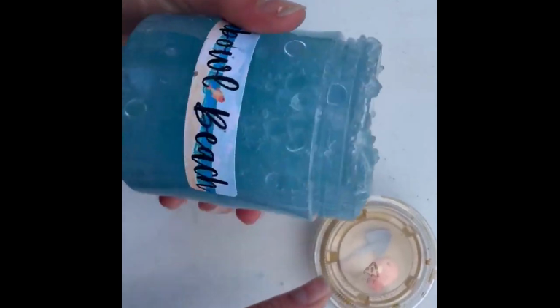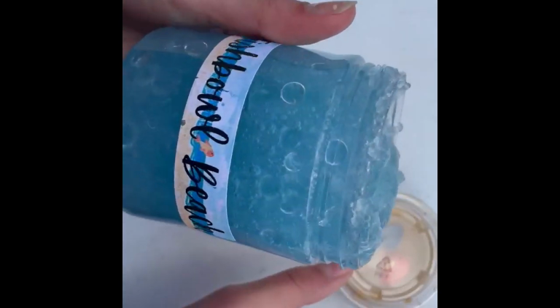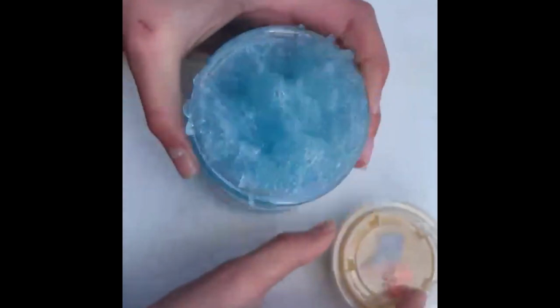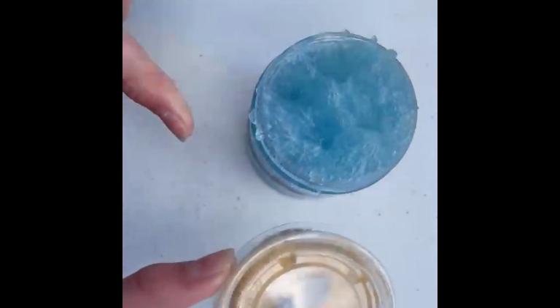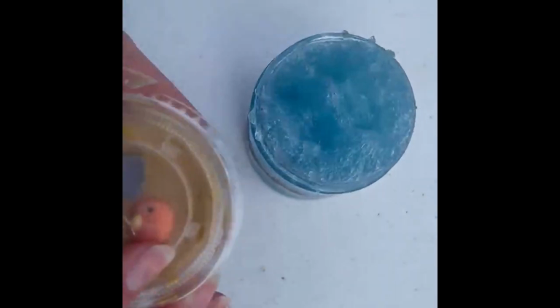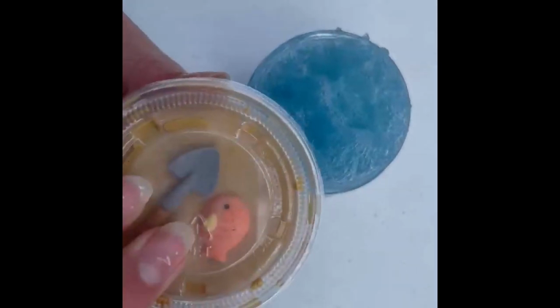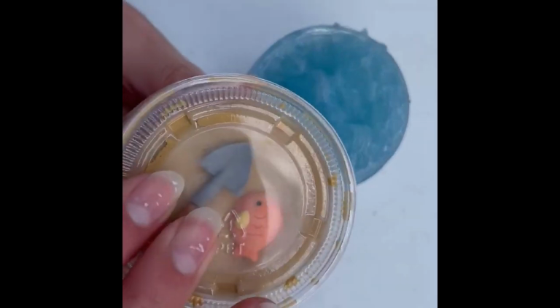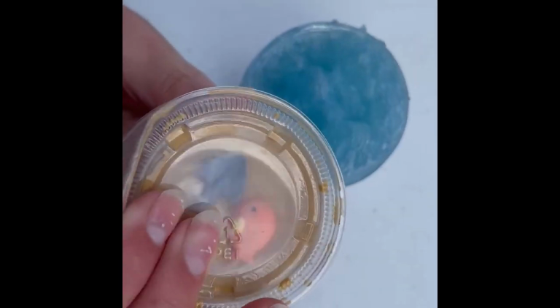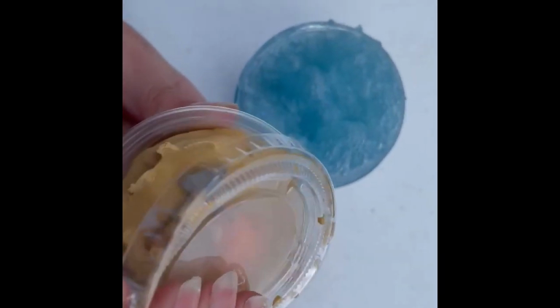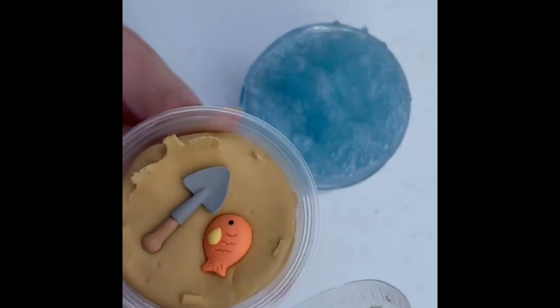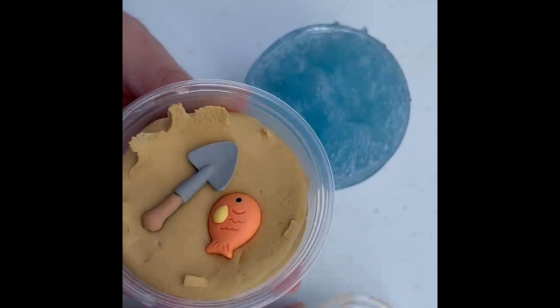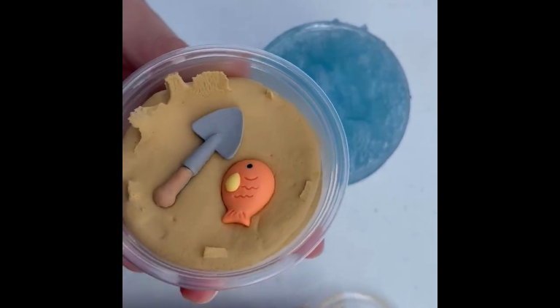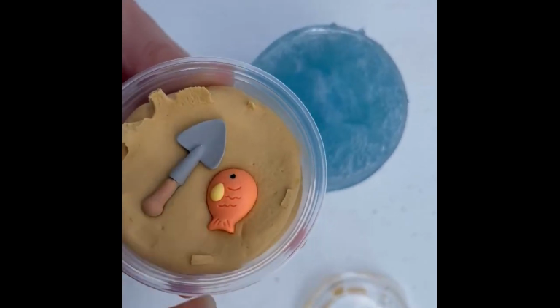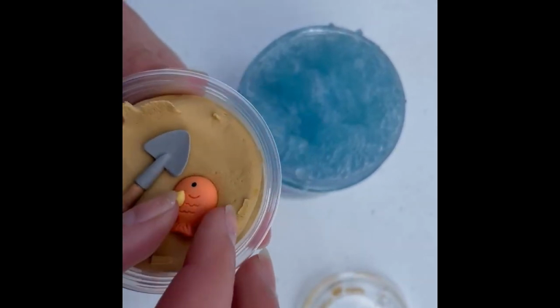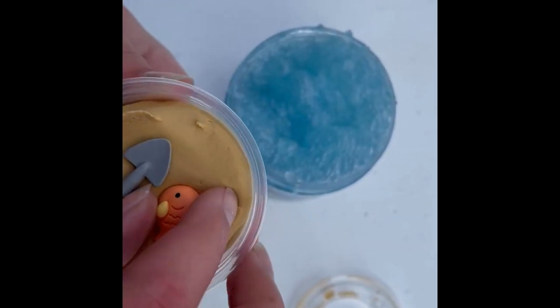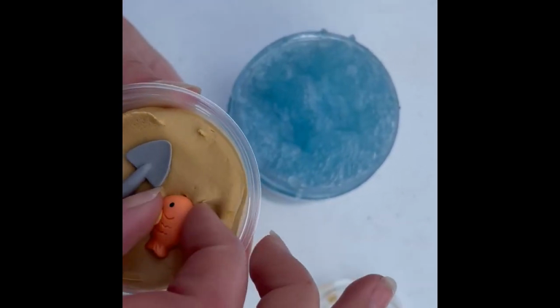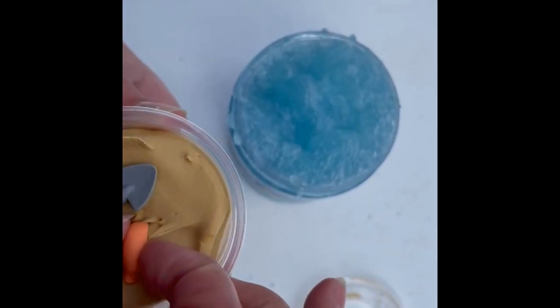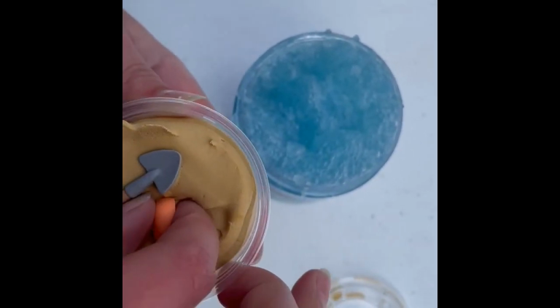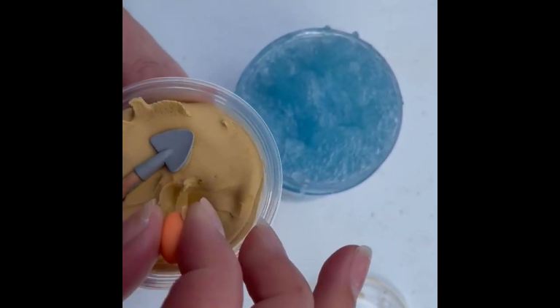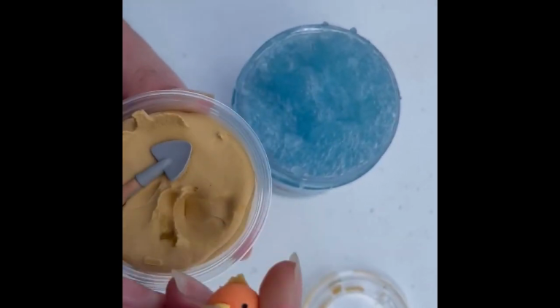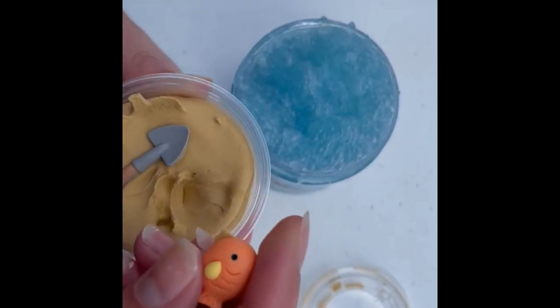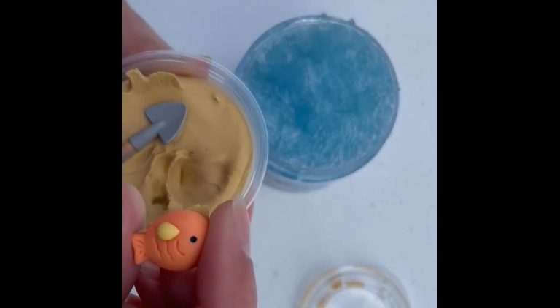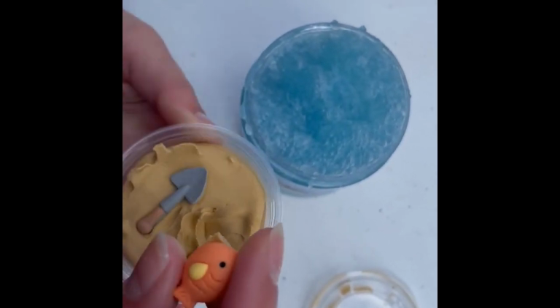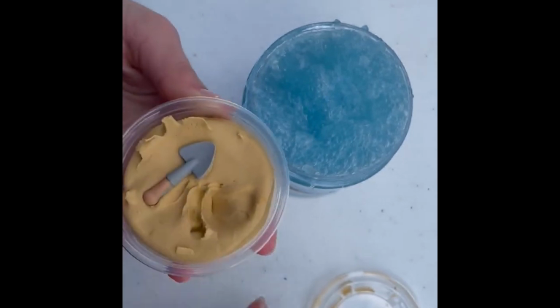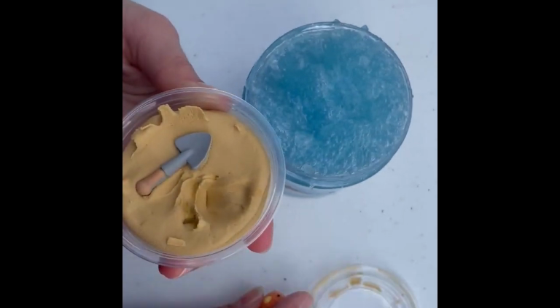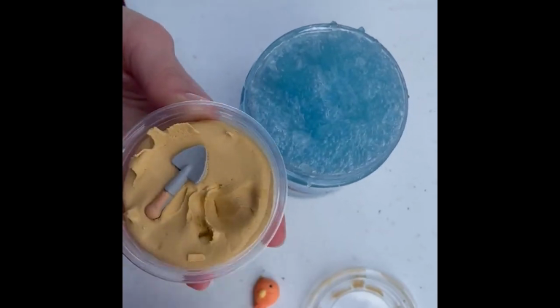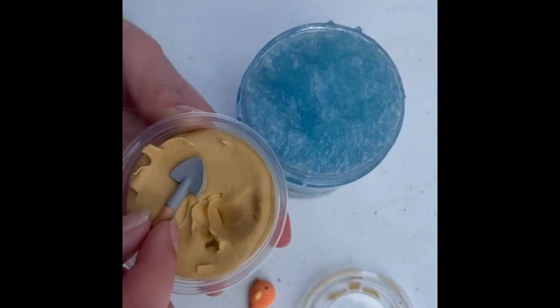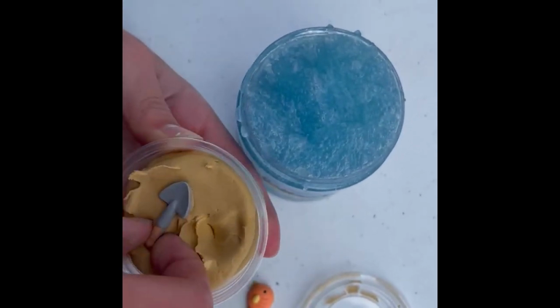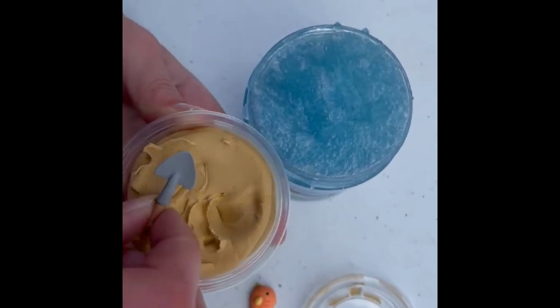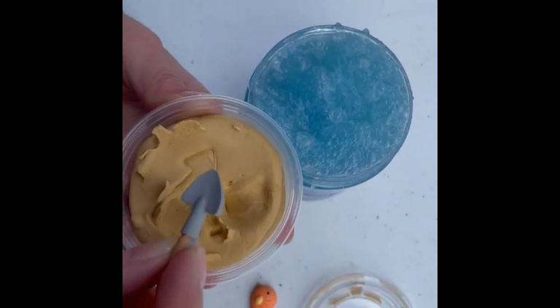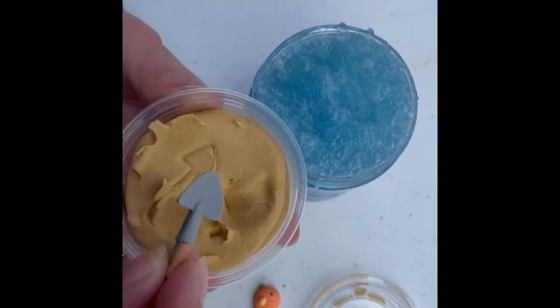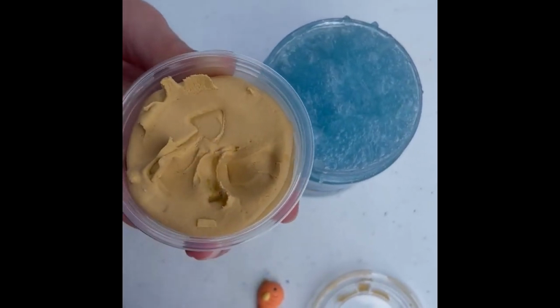Here it is right now, and to set it up, all you have to do is put the sand on top, and you get two adorable charms — a shovel and an adorable little fish. This is really fun to put together.